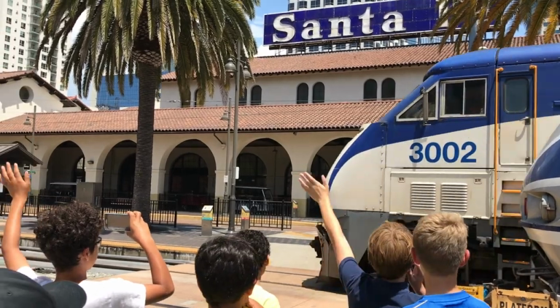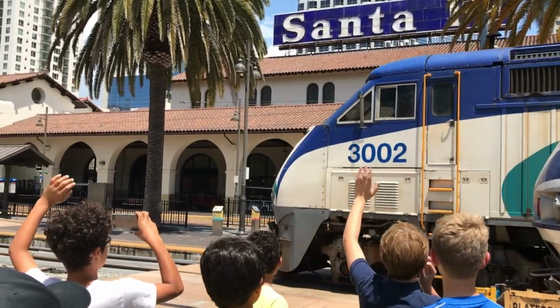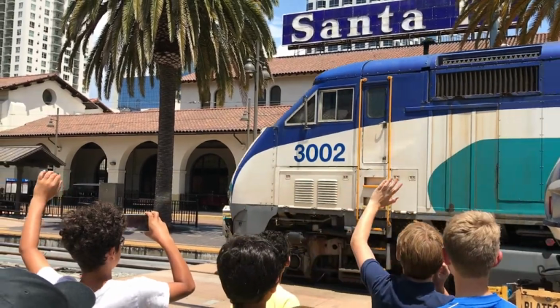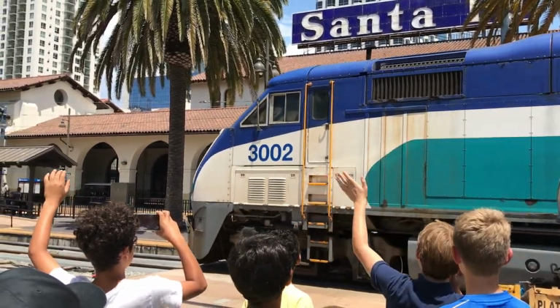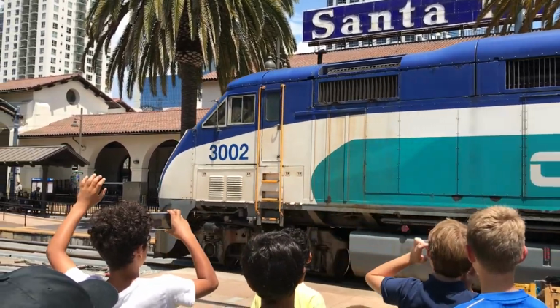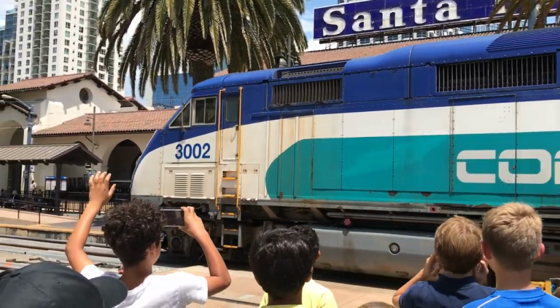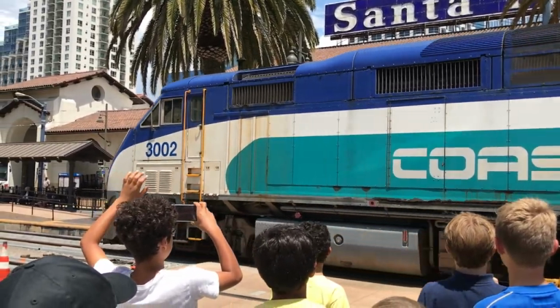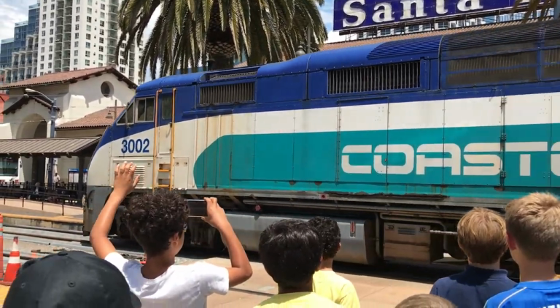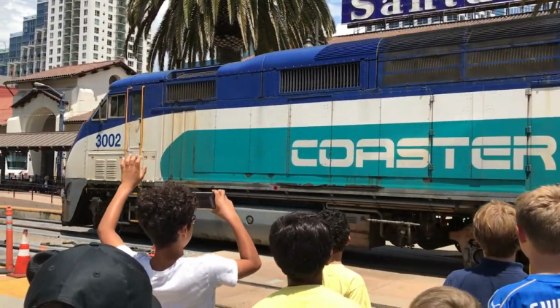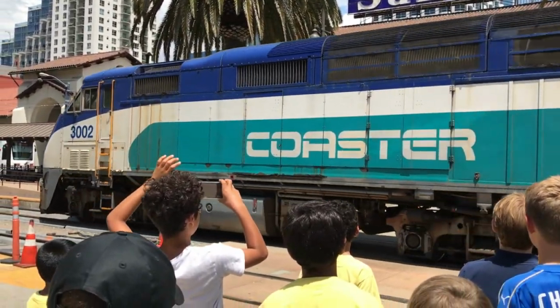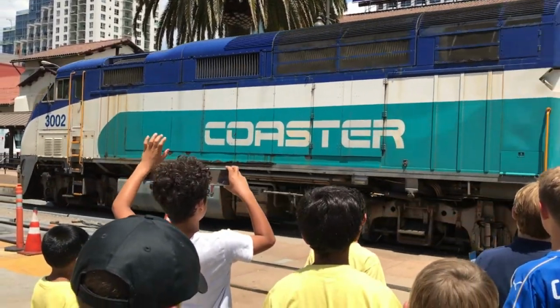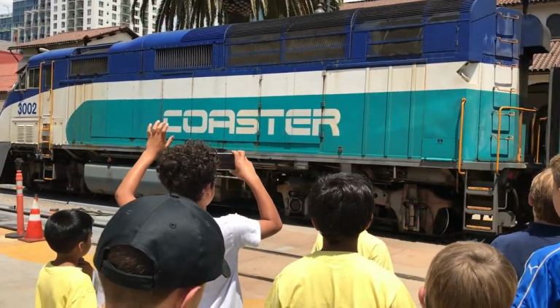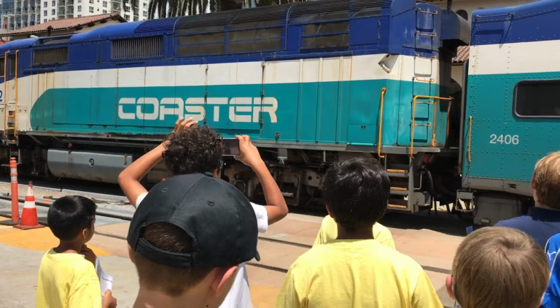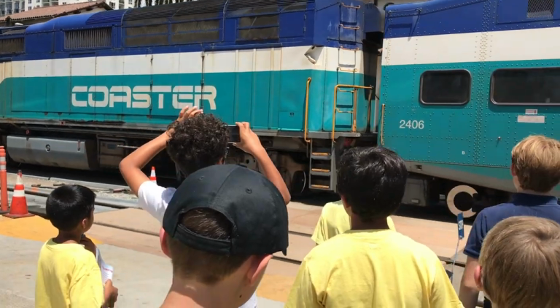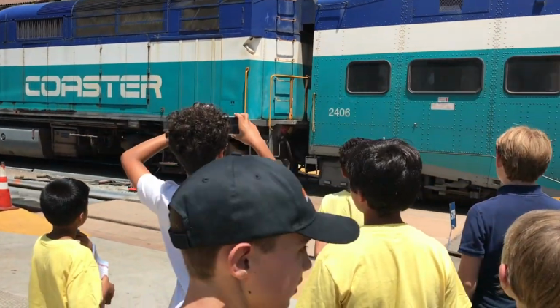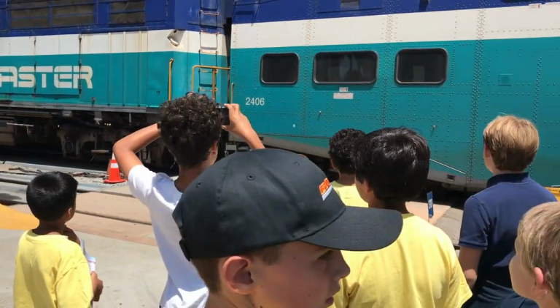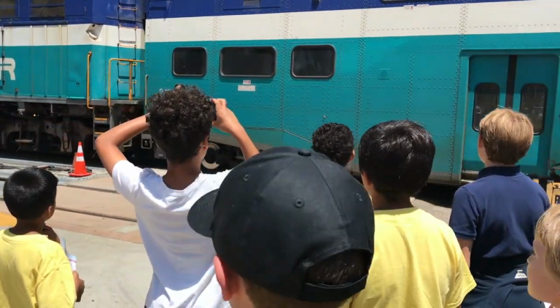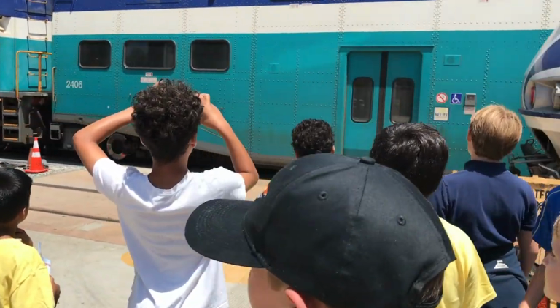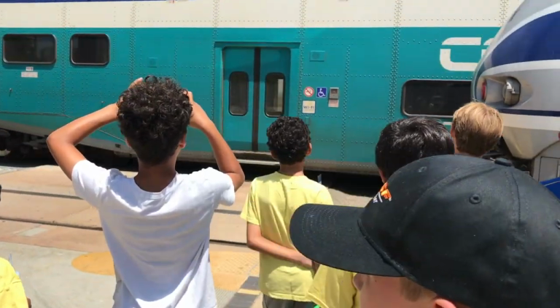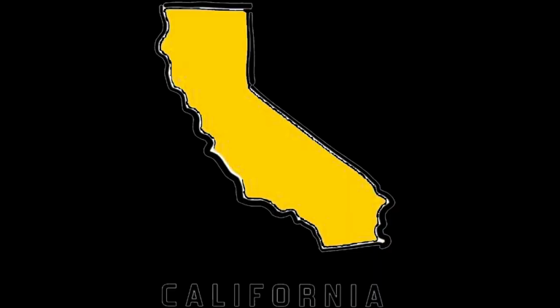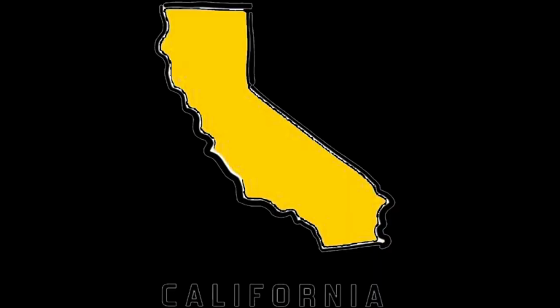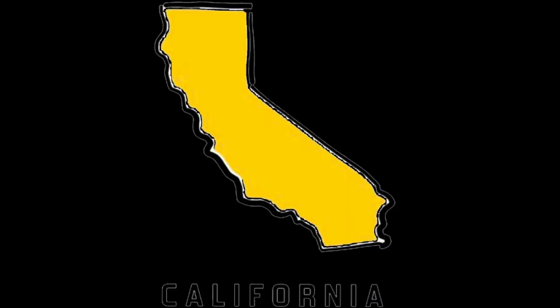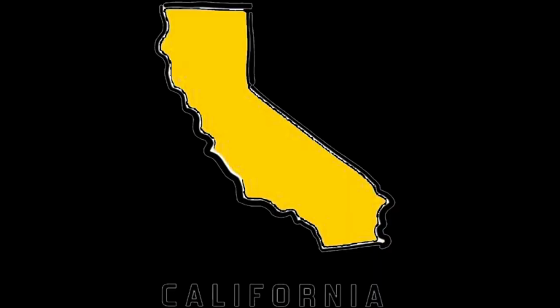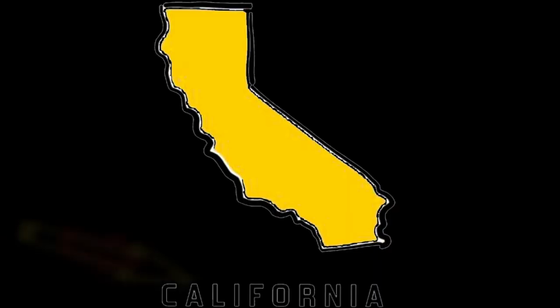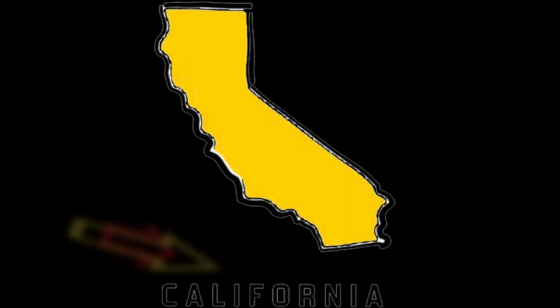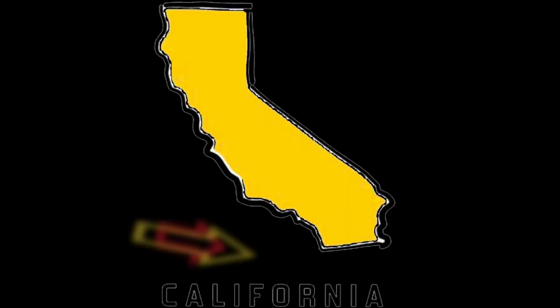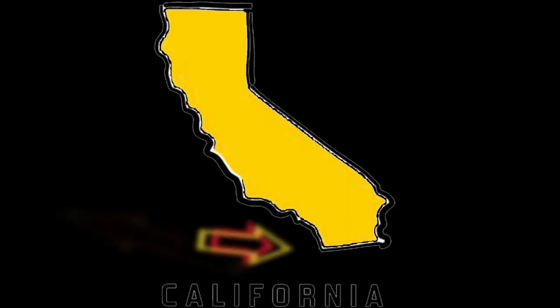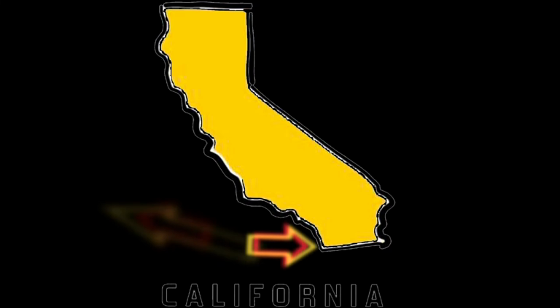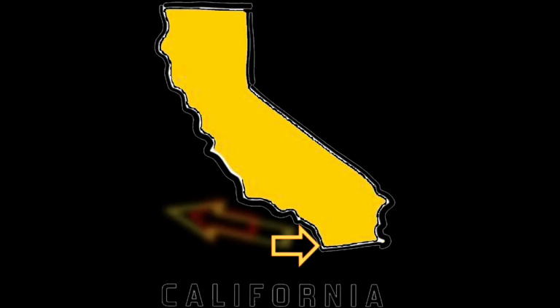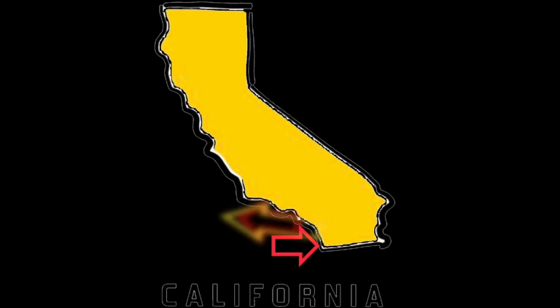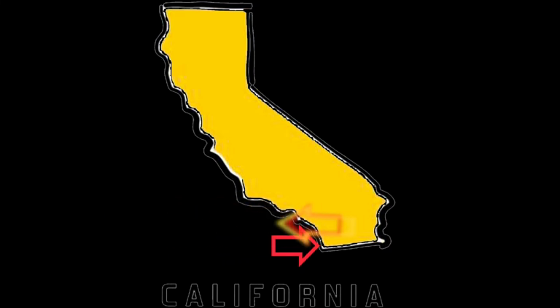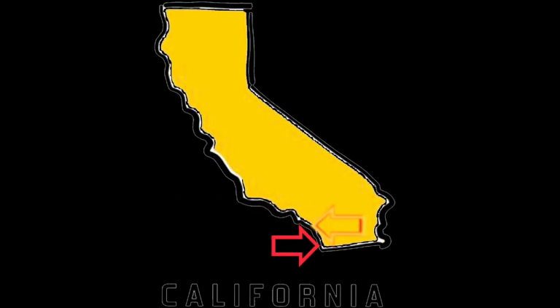Some passenger trains take people very short distances, like the California Coaster. It travels from San Diego to Oceanside, about 40 miles.